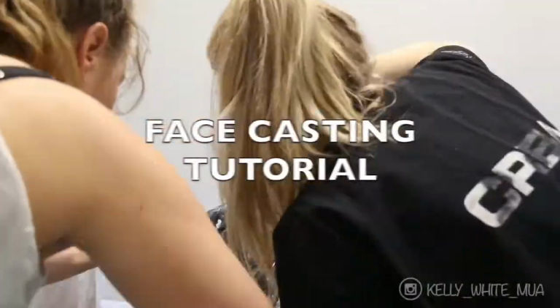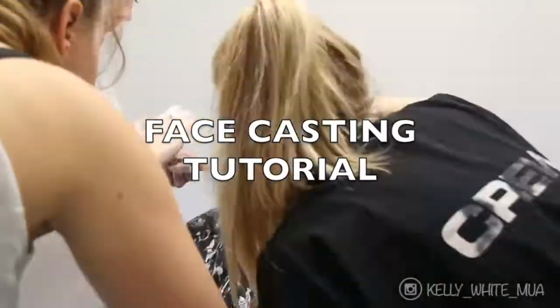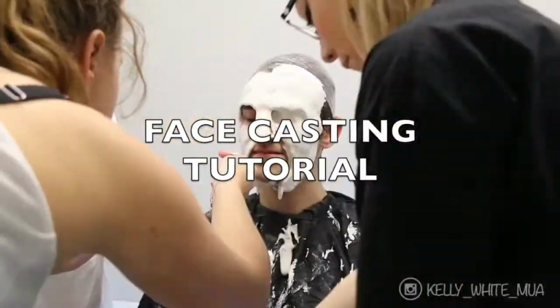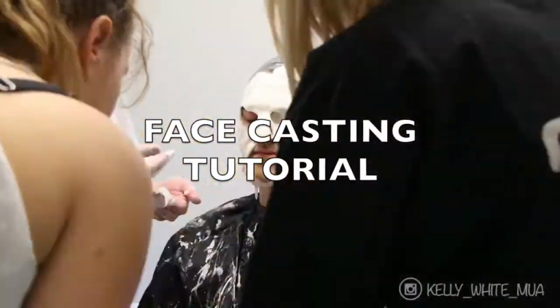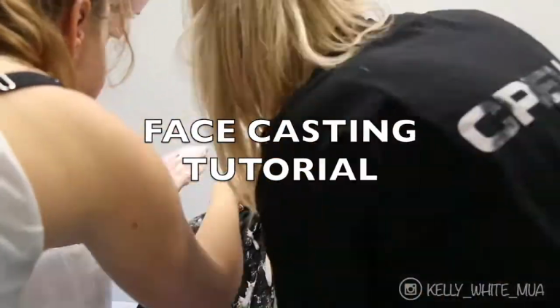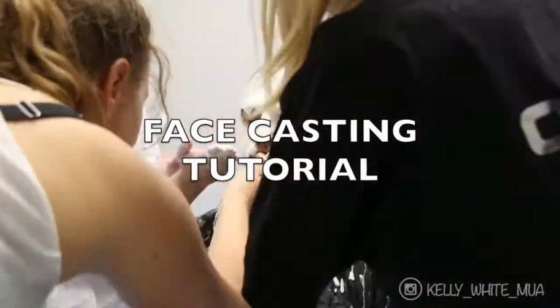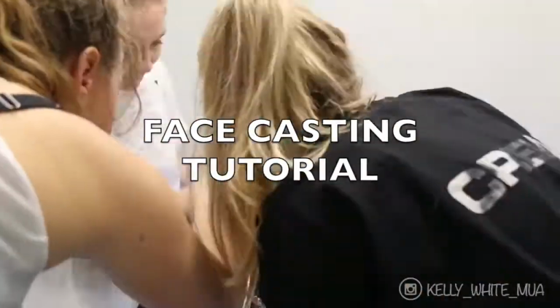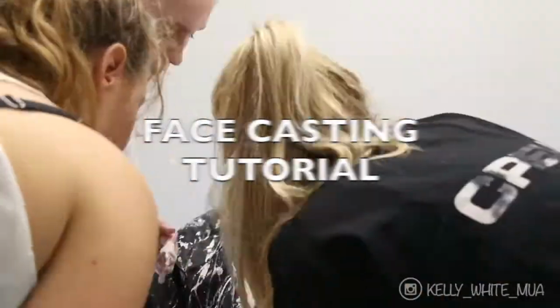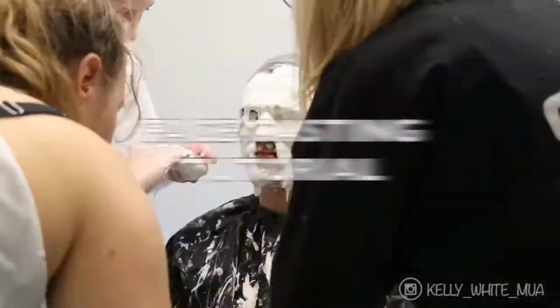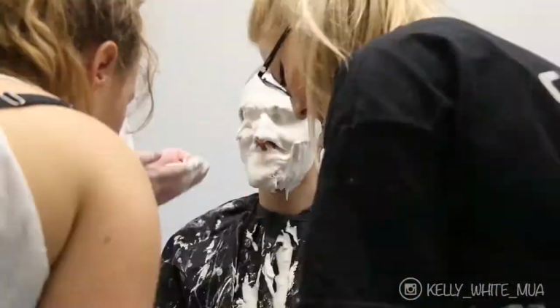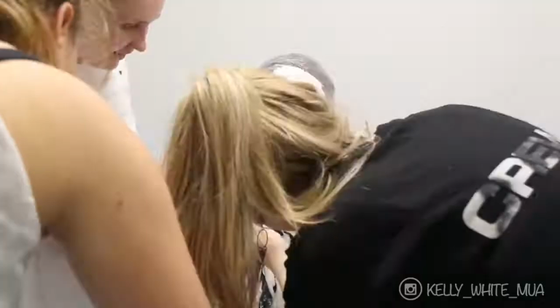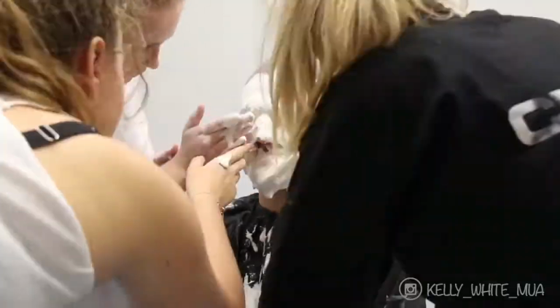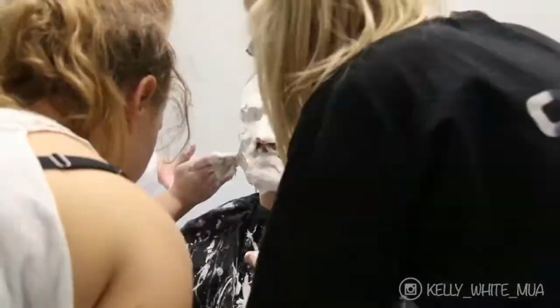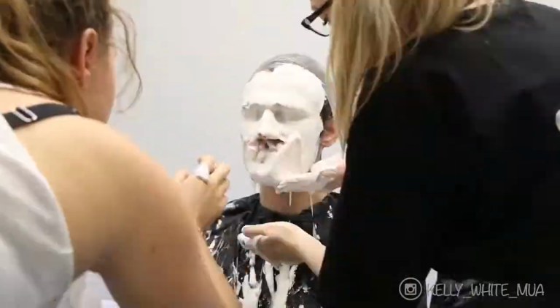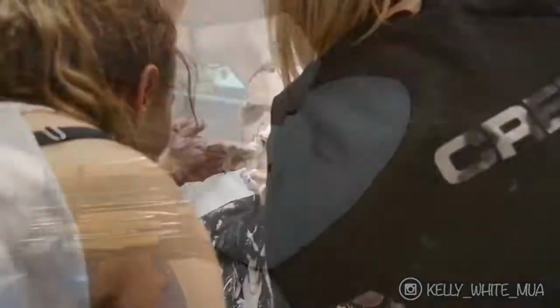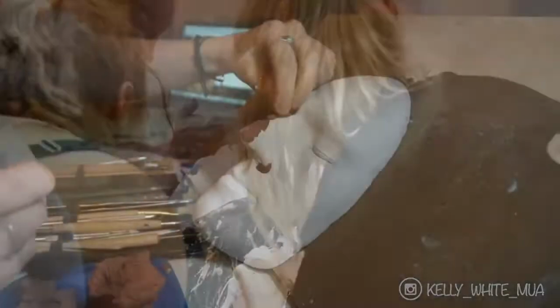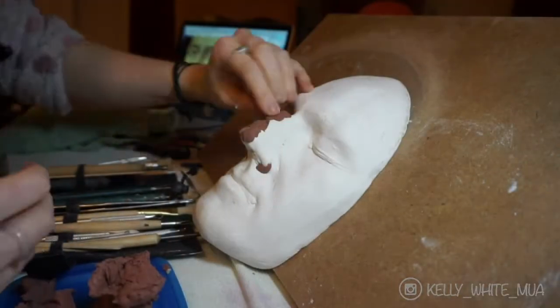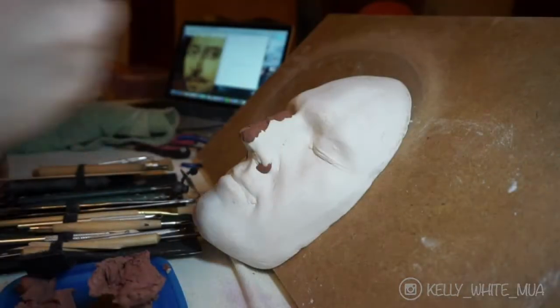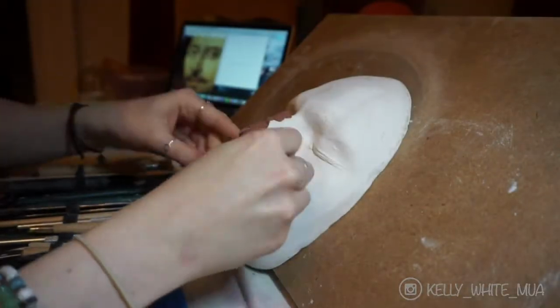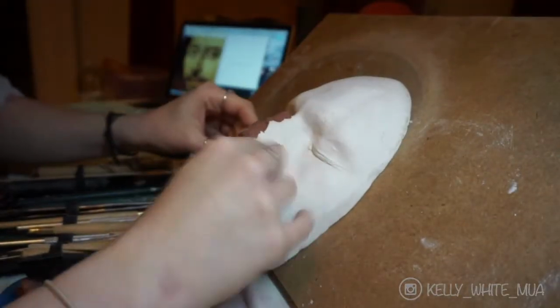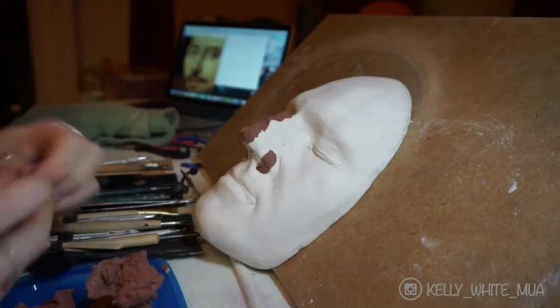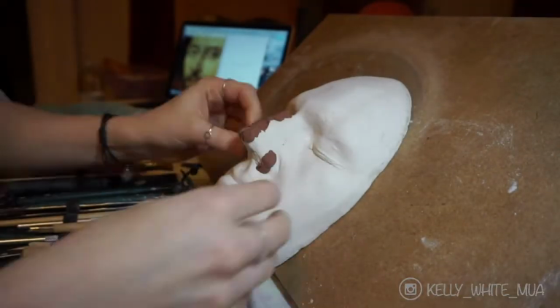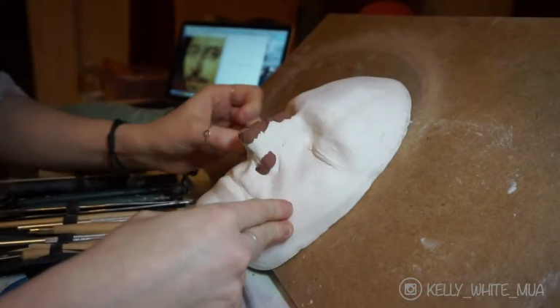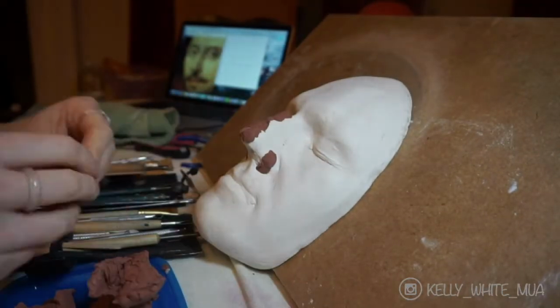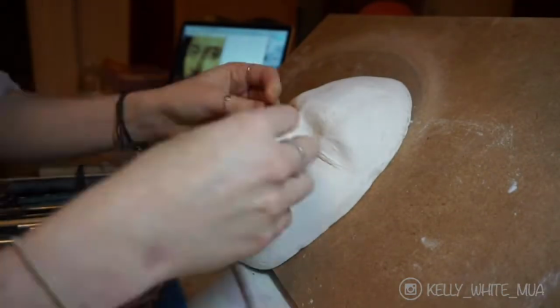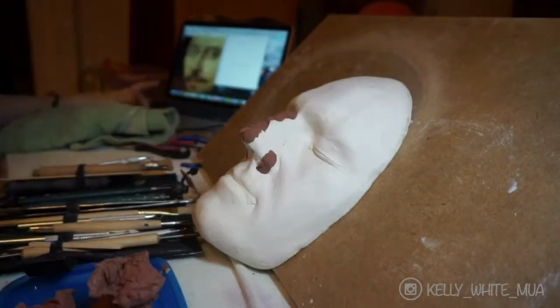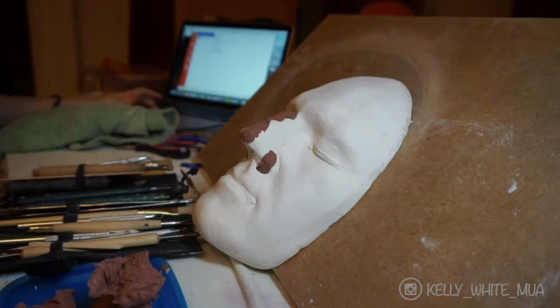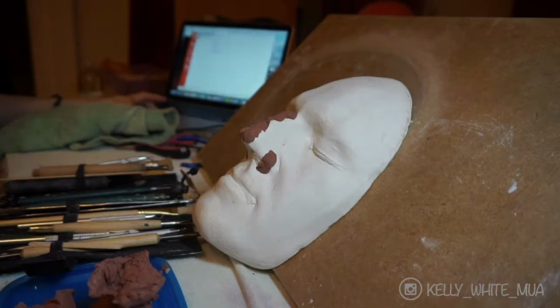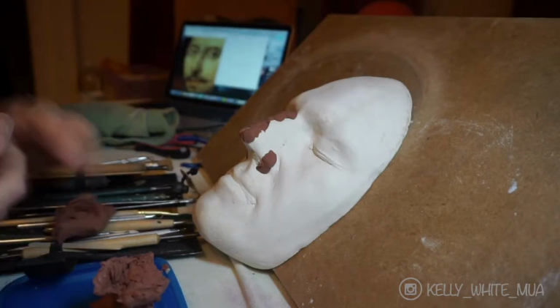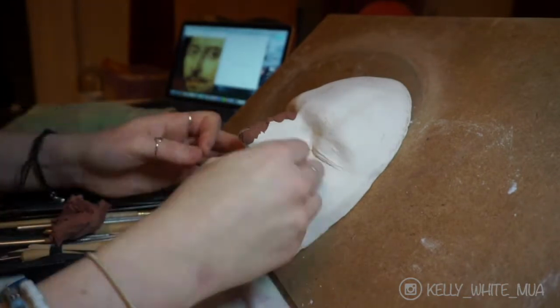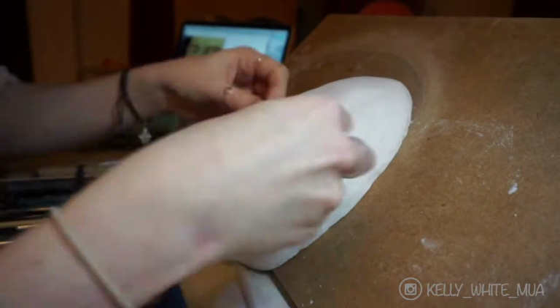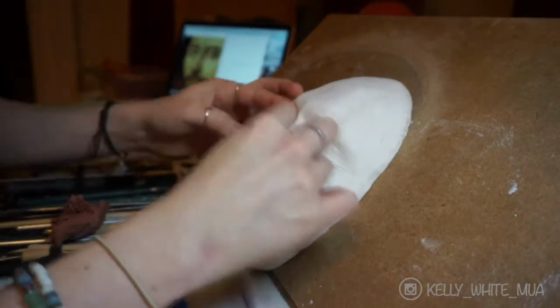This tutorial will demonstrate how to carry out a basic plaster face cast that you can use to sculpt prosthetic designs onto. This is a crucial stage when making prosthetics as it ensures an accurate fit when applying your pieces, which is something that we all want.